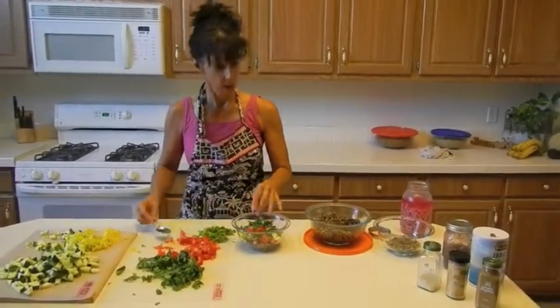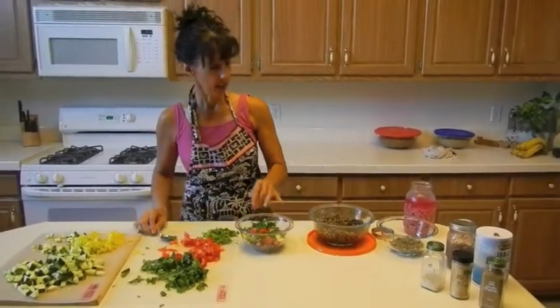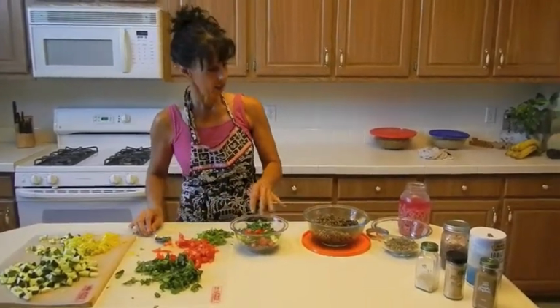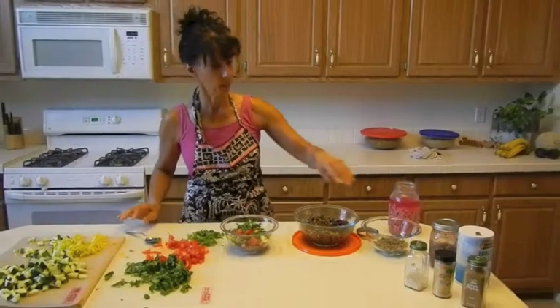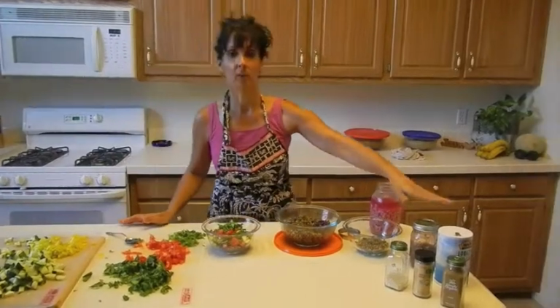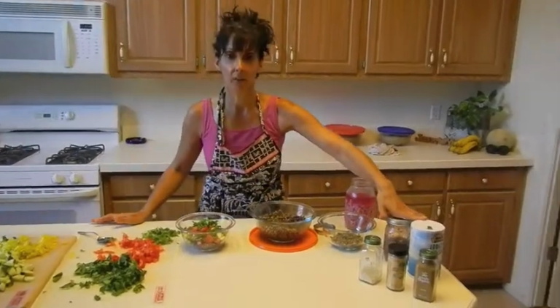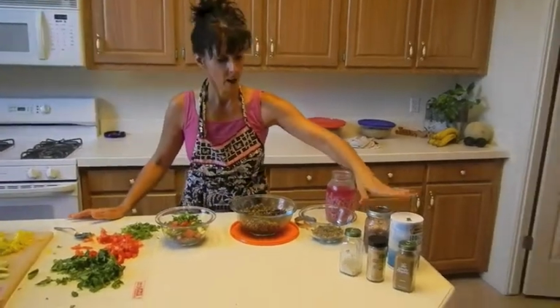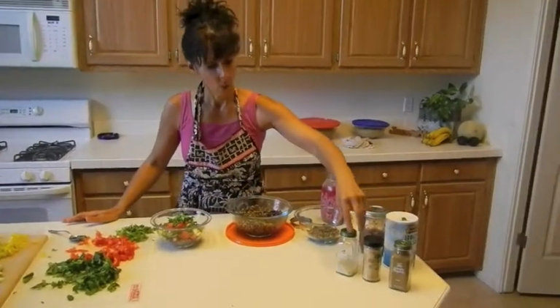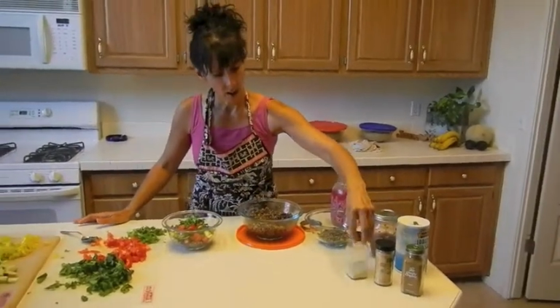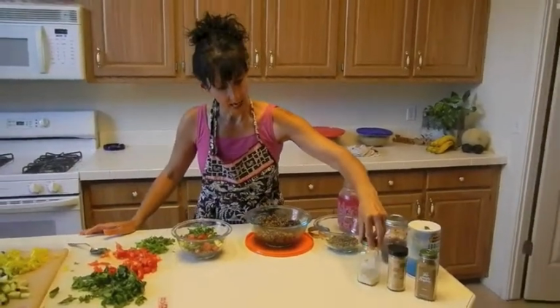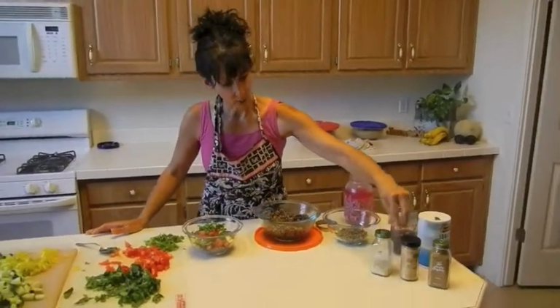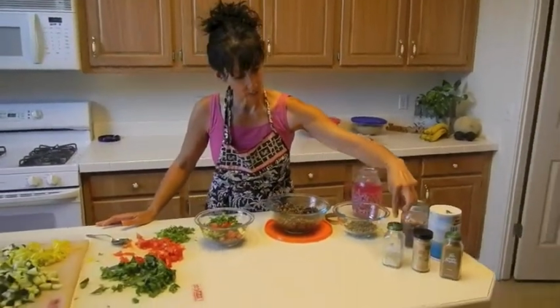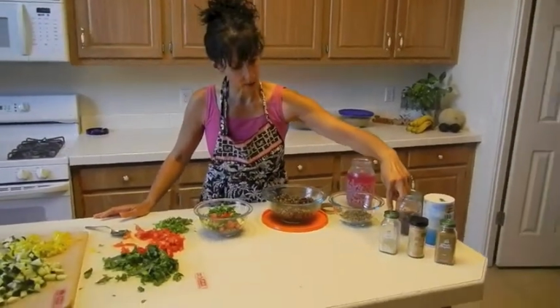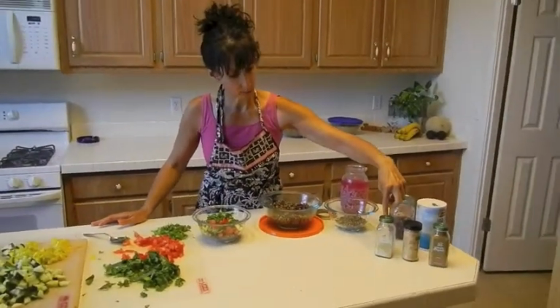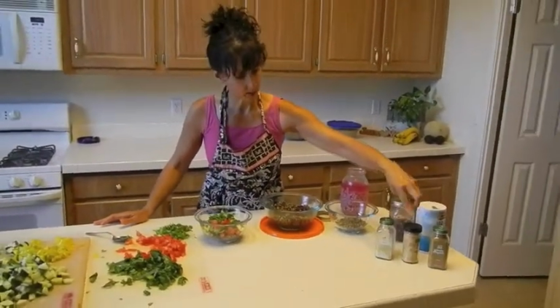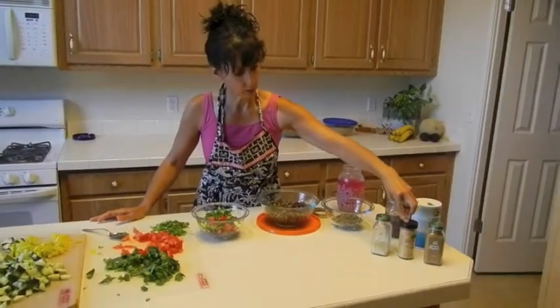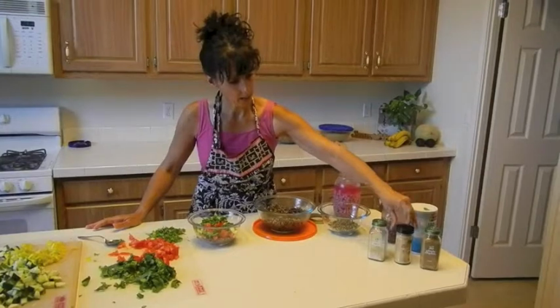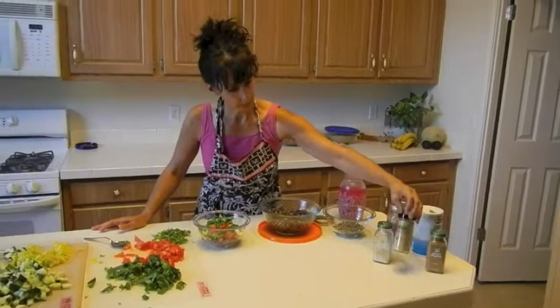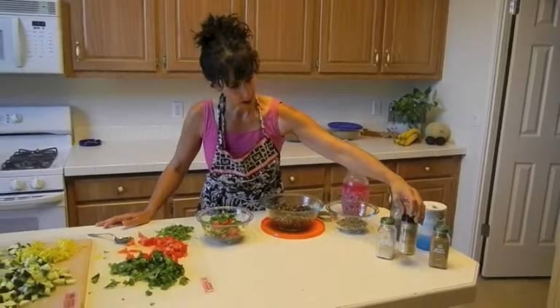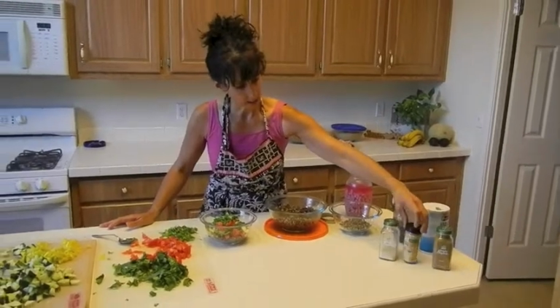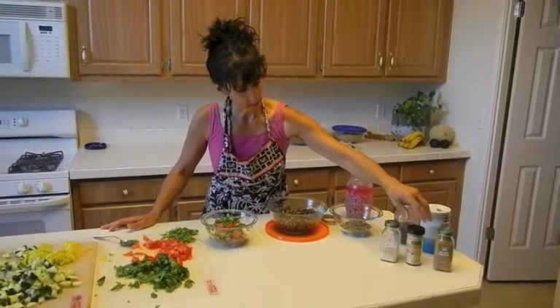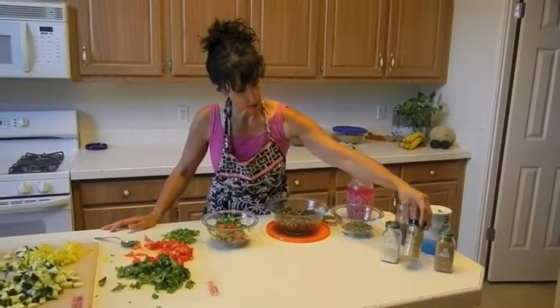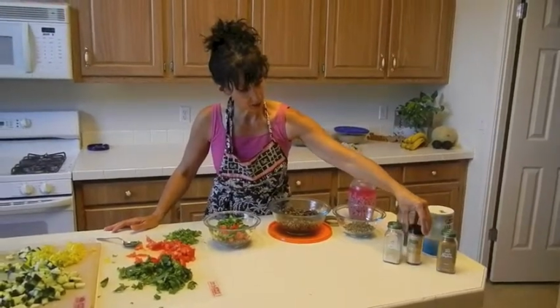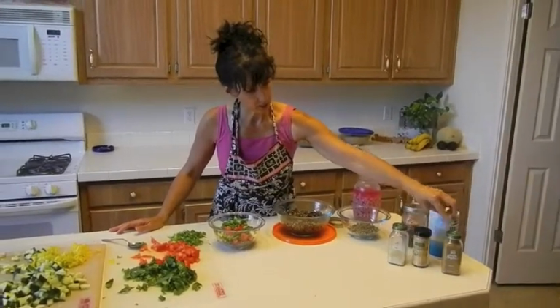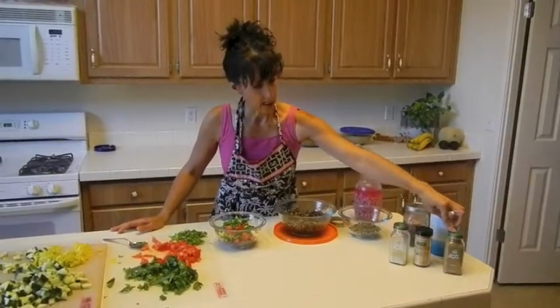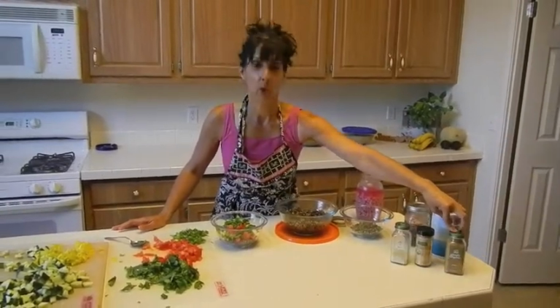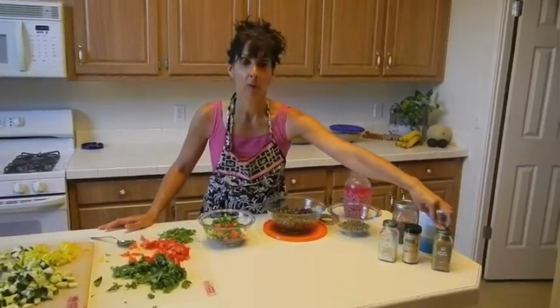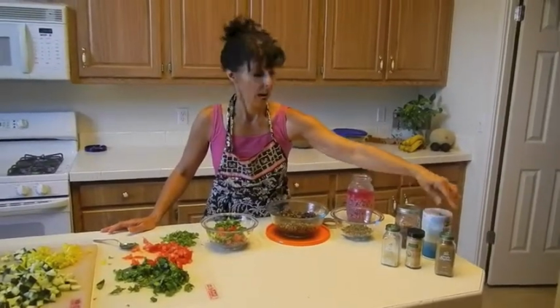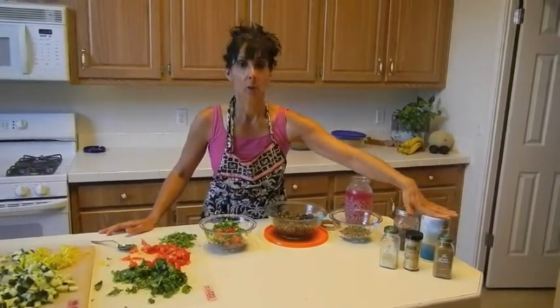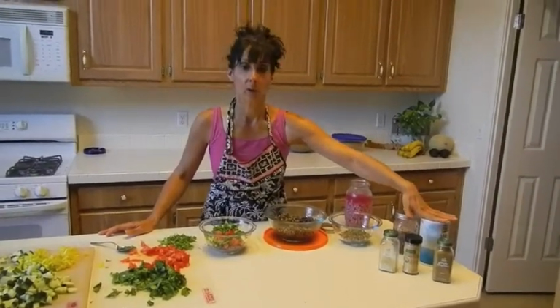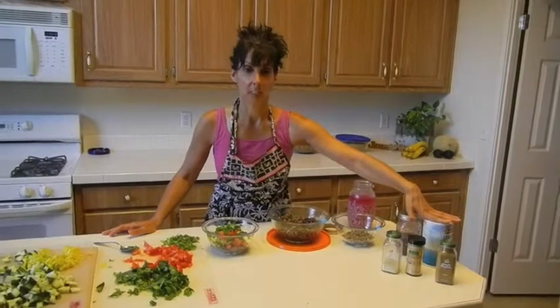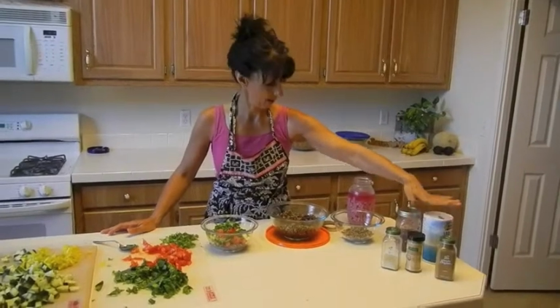I can also put salsa, or today I'm just going to put some onion powder, some garlic granules, and some cumin, and a little bit of salt. And that's my favorite.